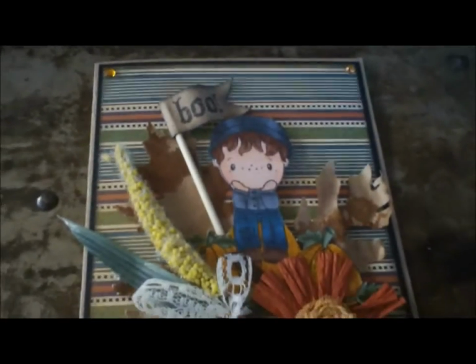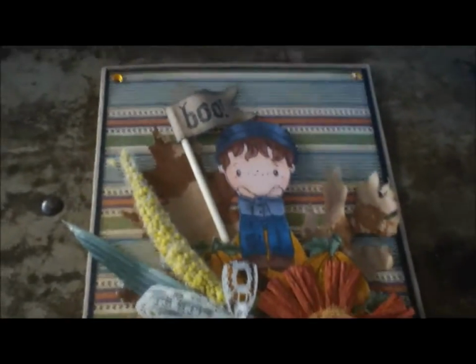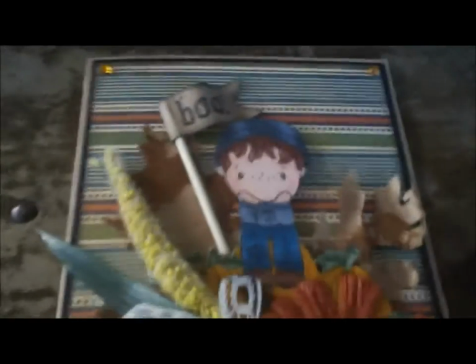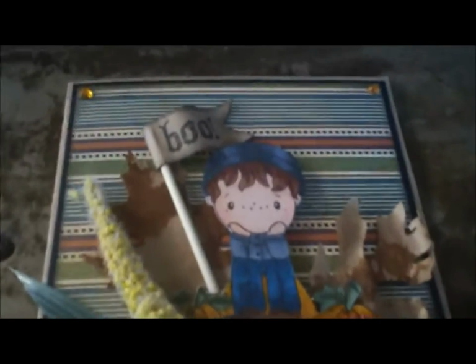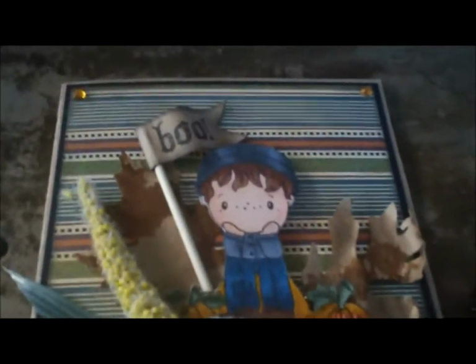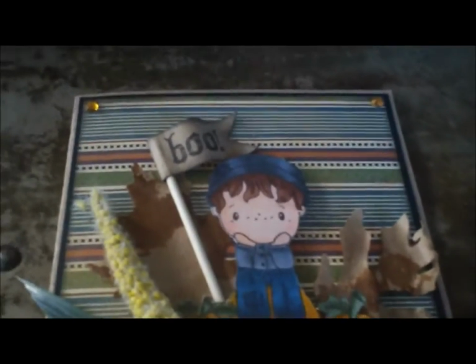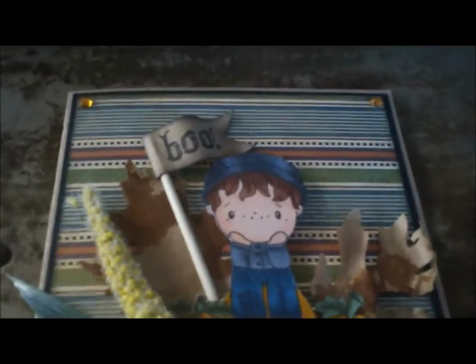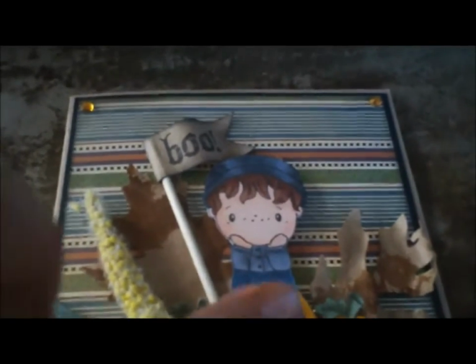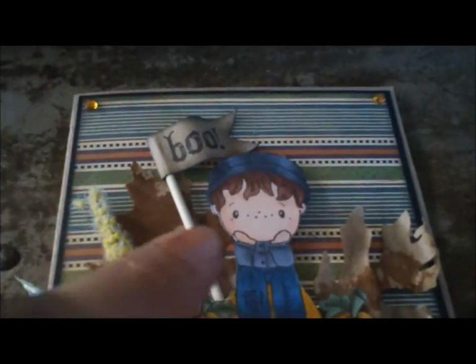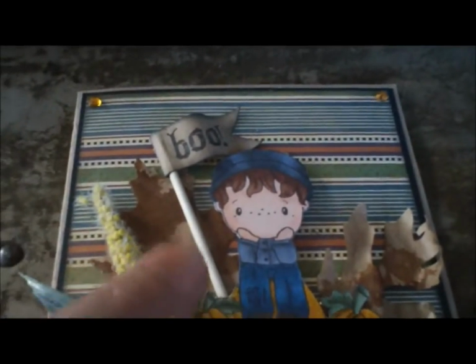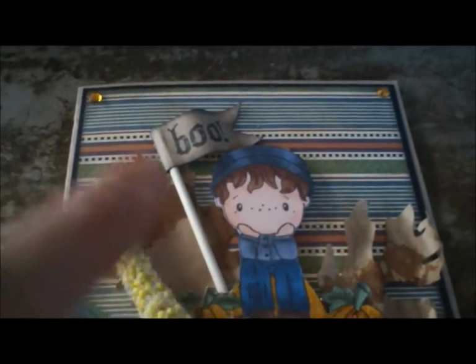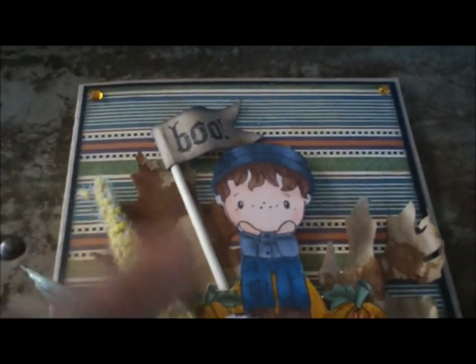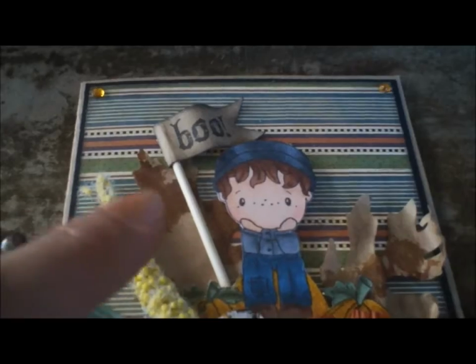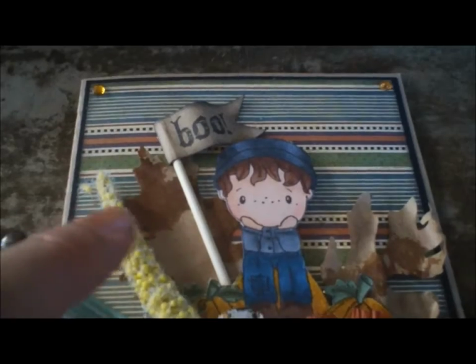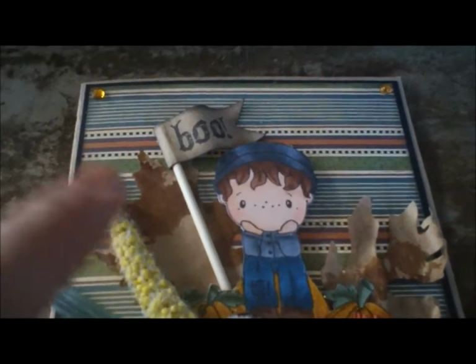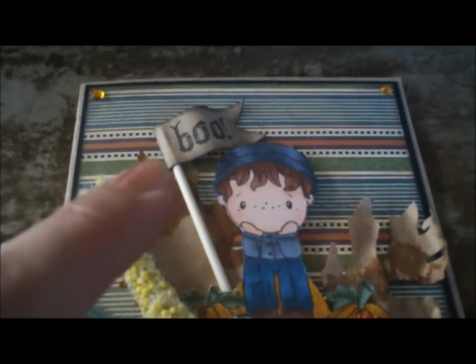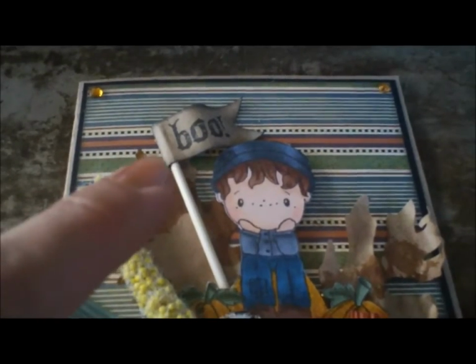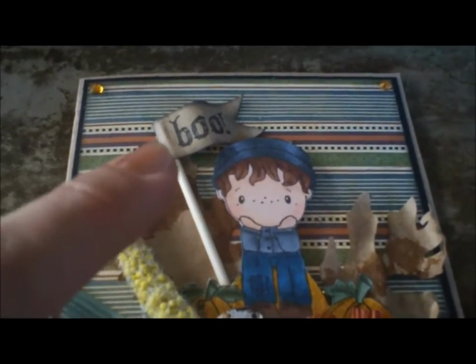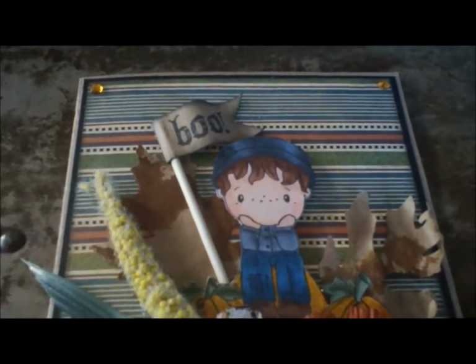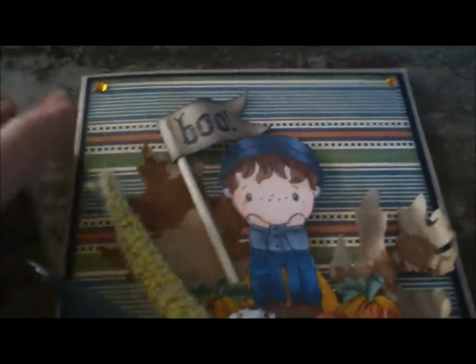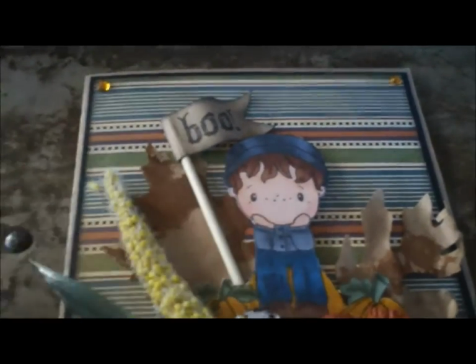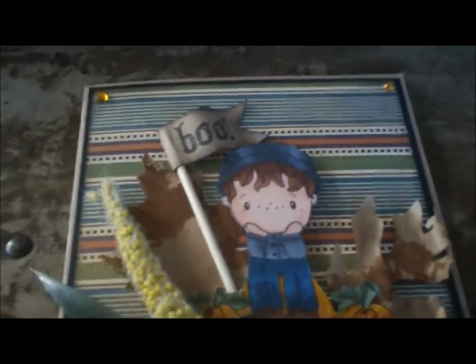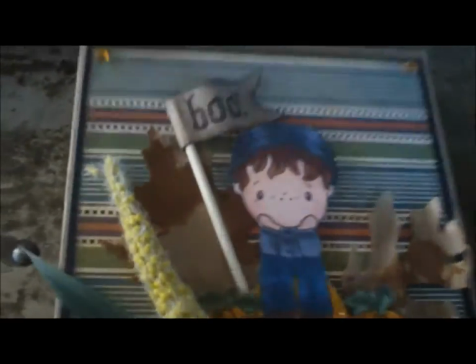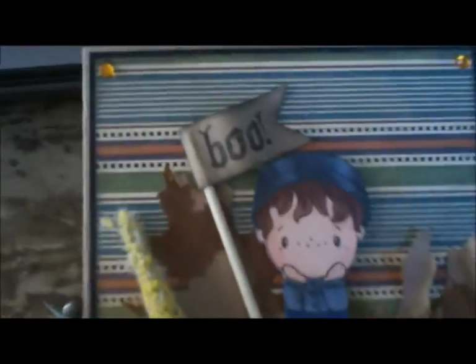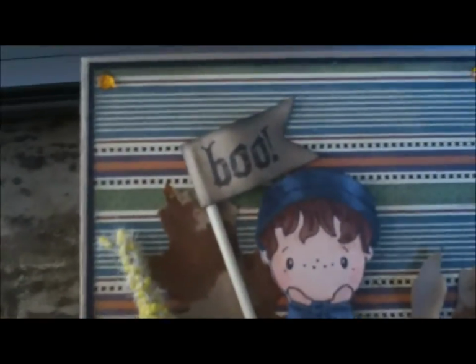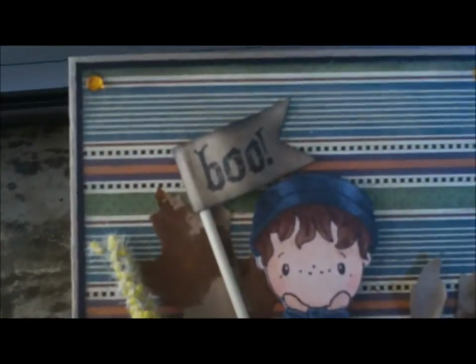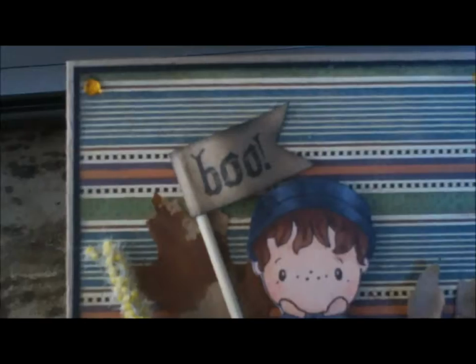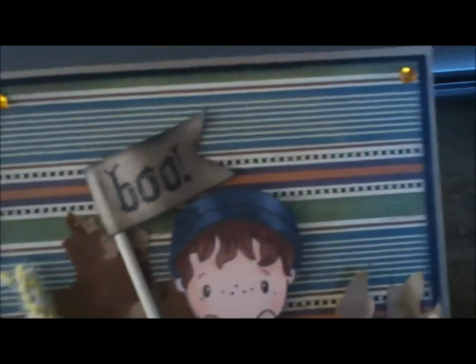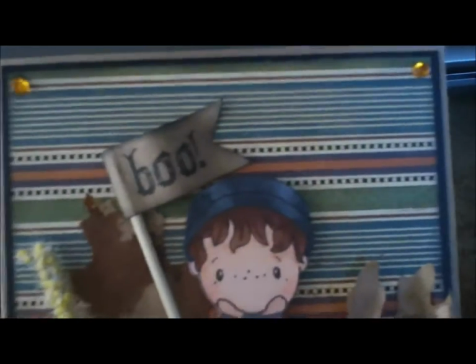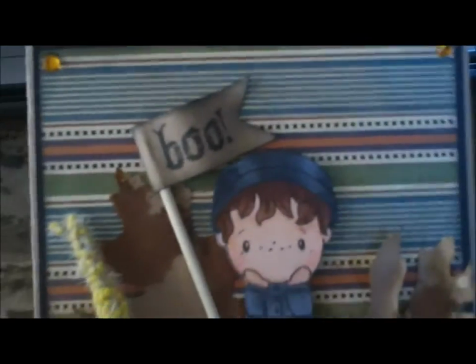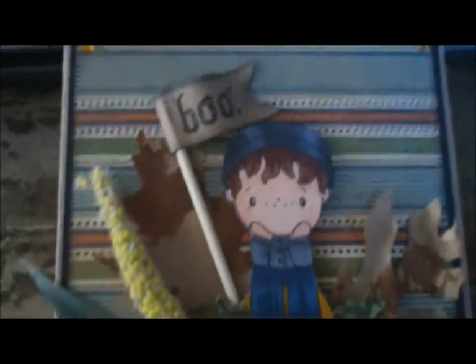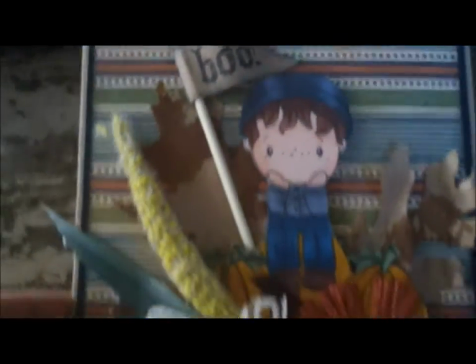And then I created a little banner on a wooden skewer there. I stamped 'Boo' — that's with a stamp I got from Joann's. And then I just put some rhinestones in the corner.